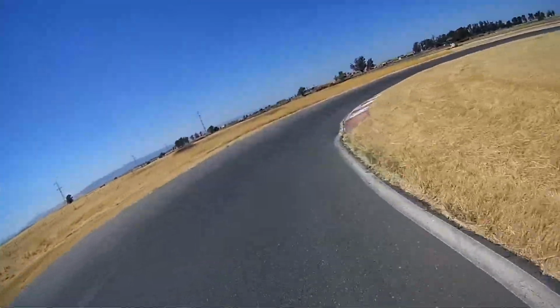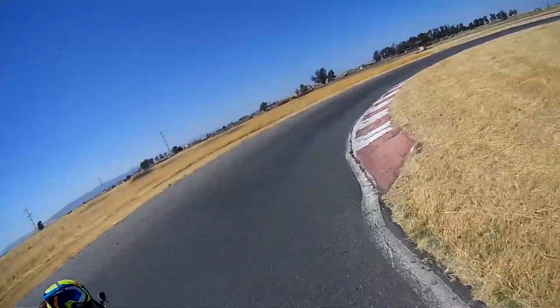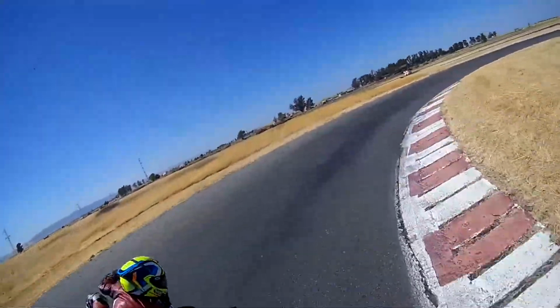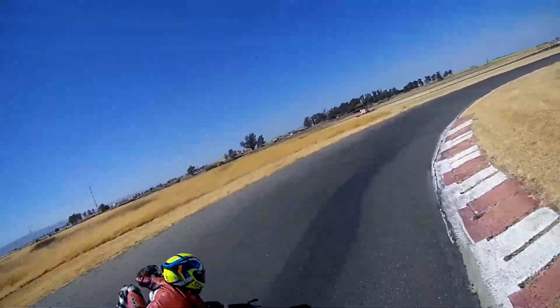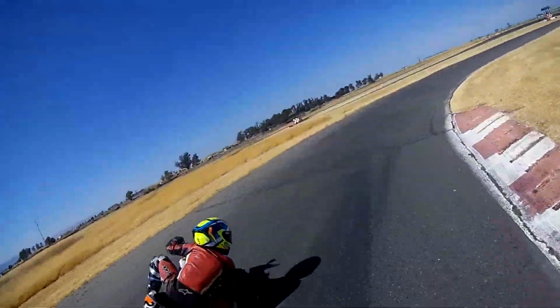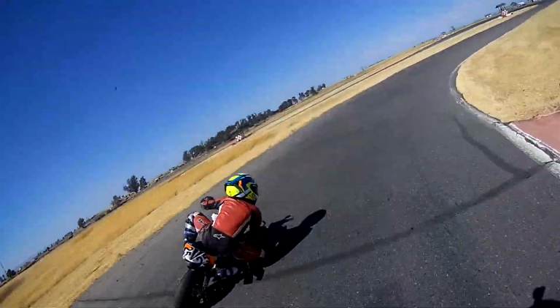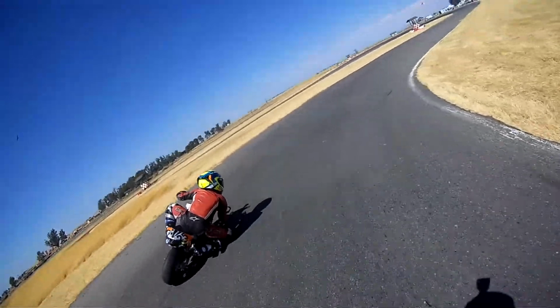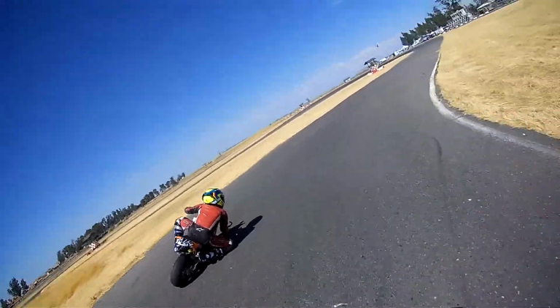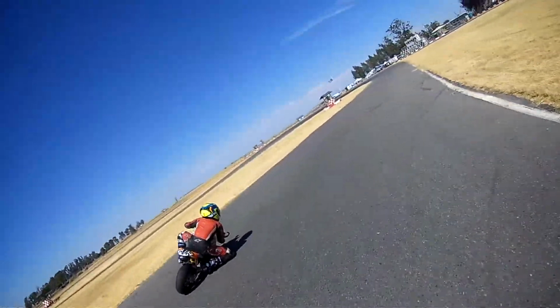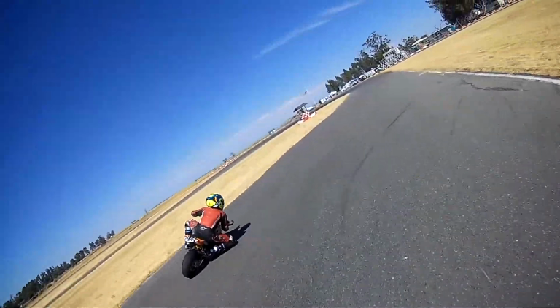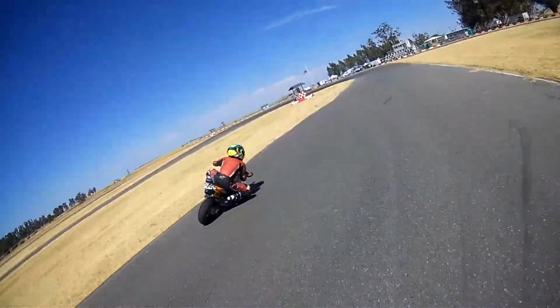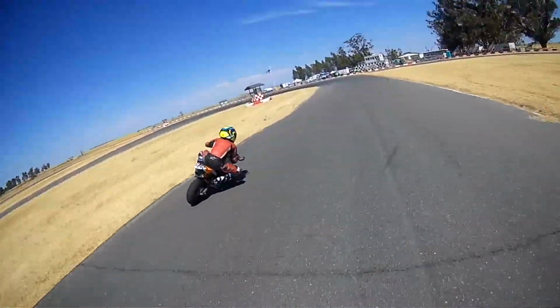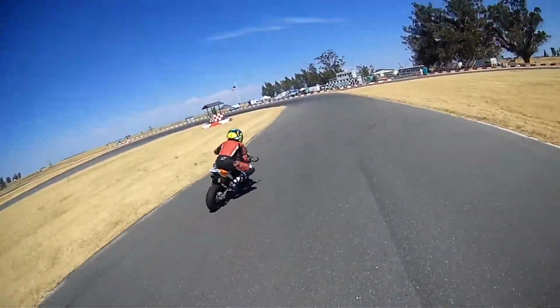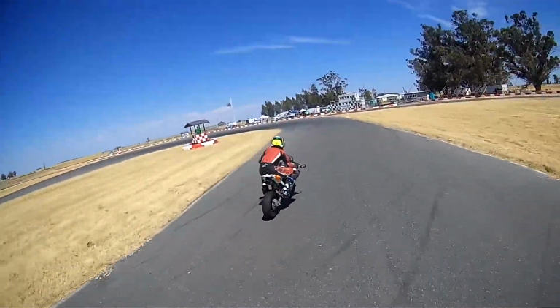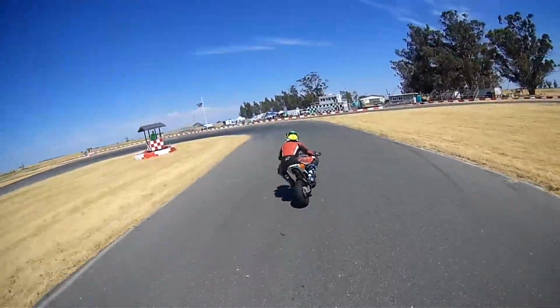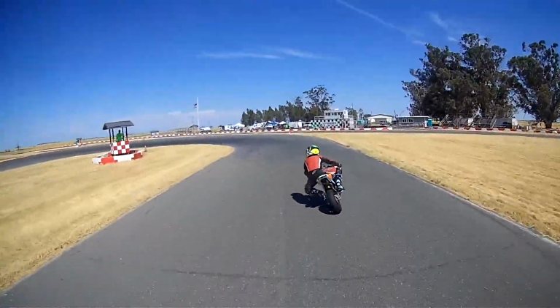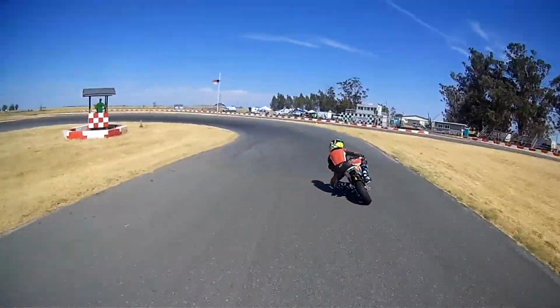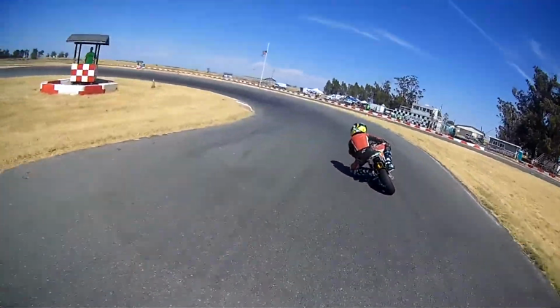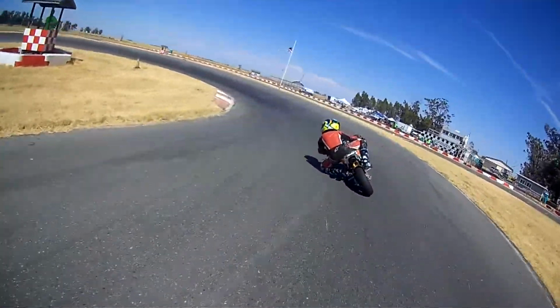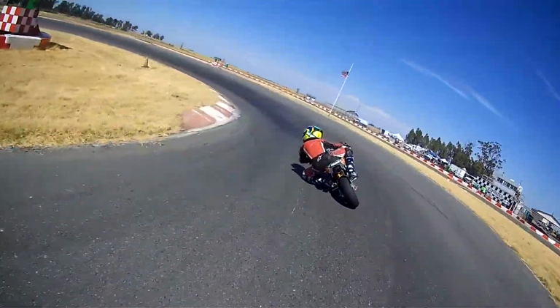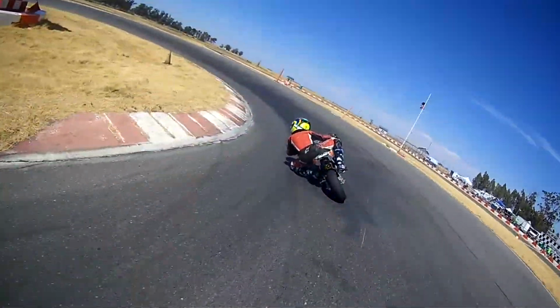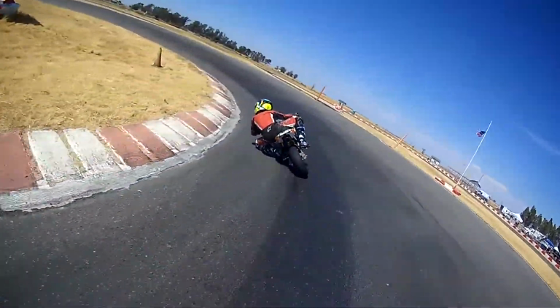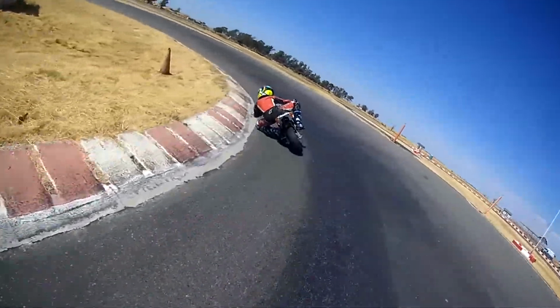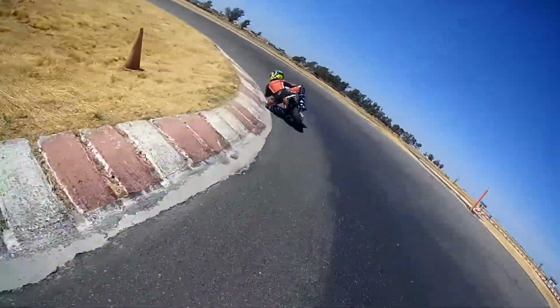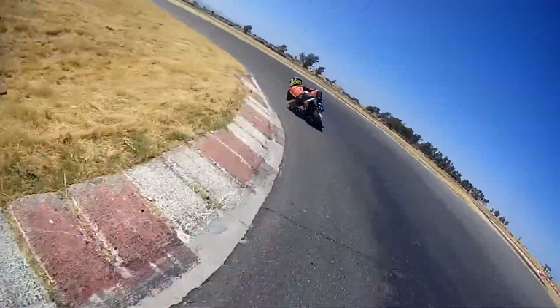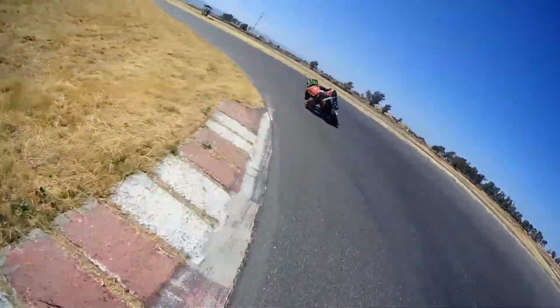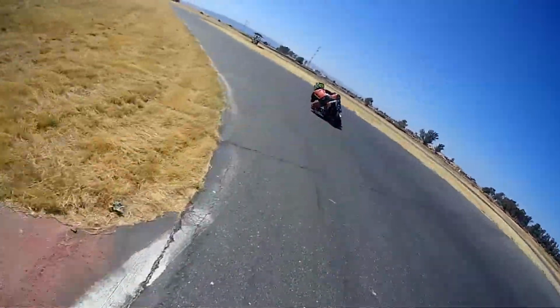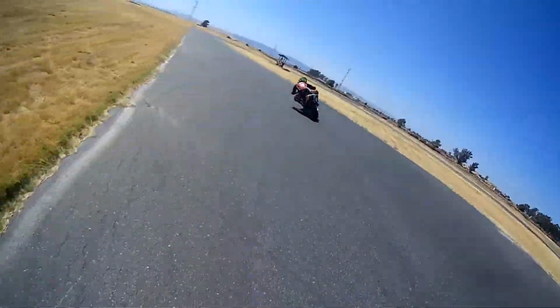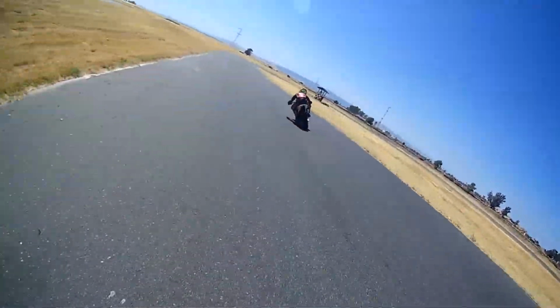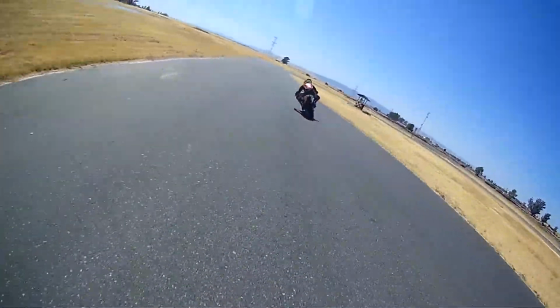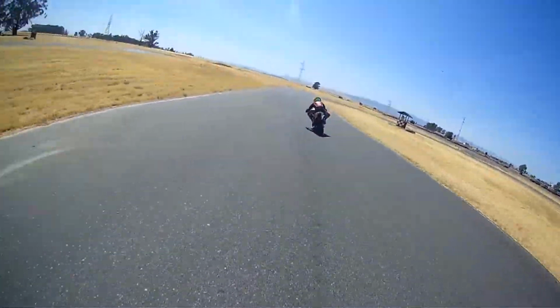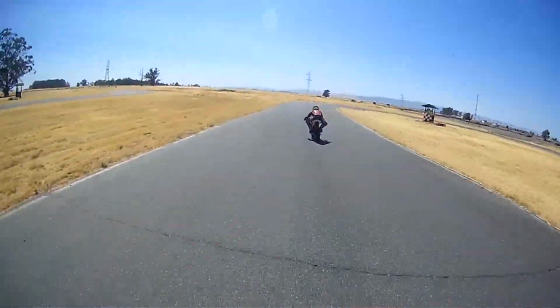He gets the whole shot — here he comes — and he got taken on the outside. Here we go going into the bank turn, one of my favorite turns. And that kid can ride.